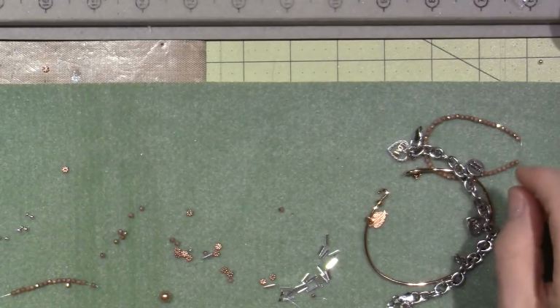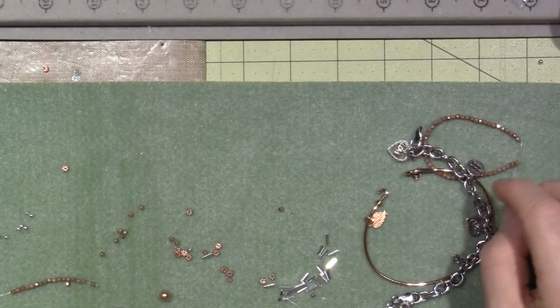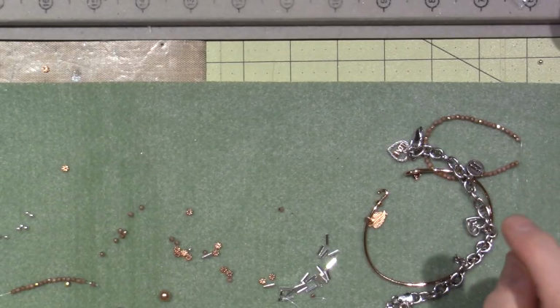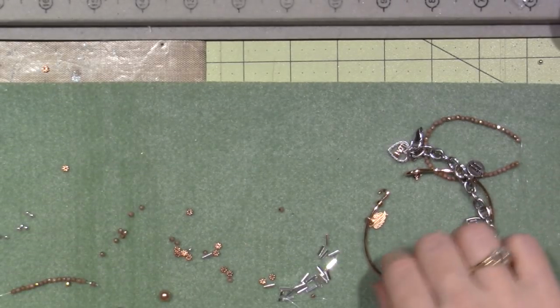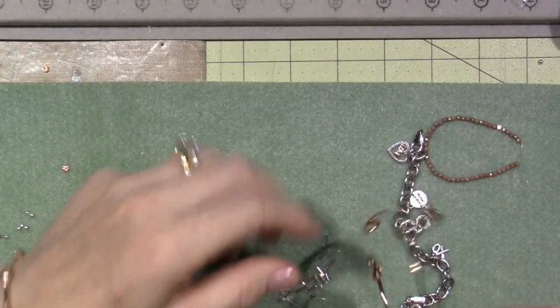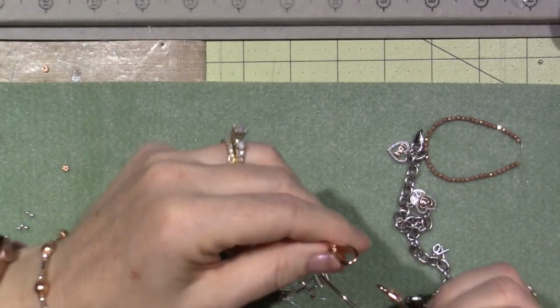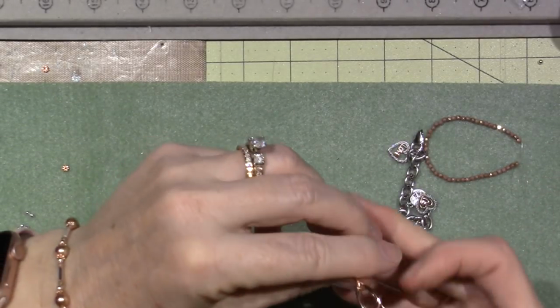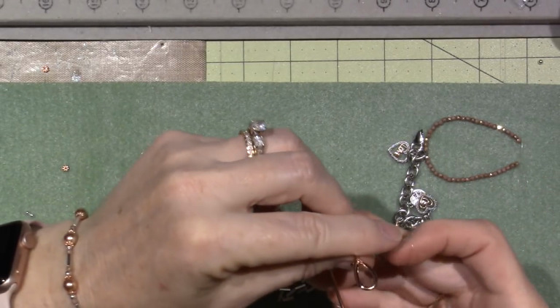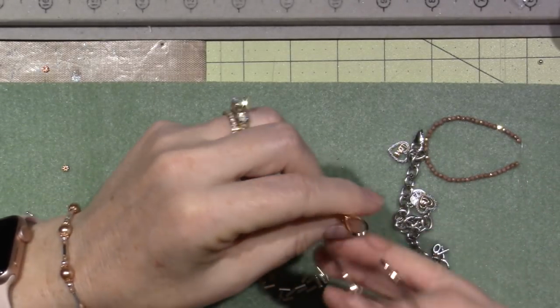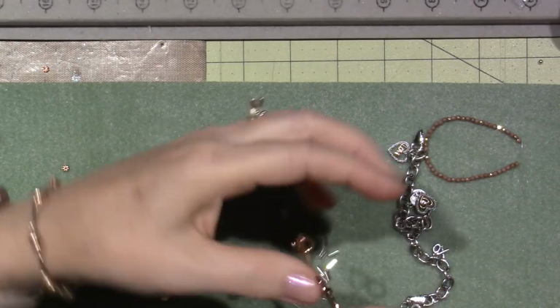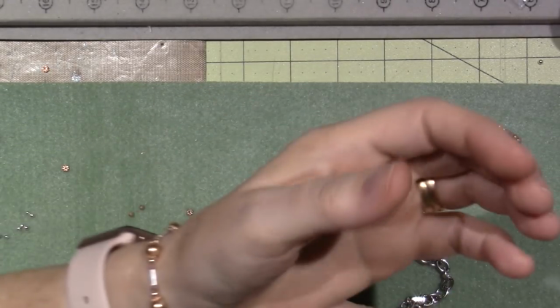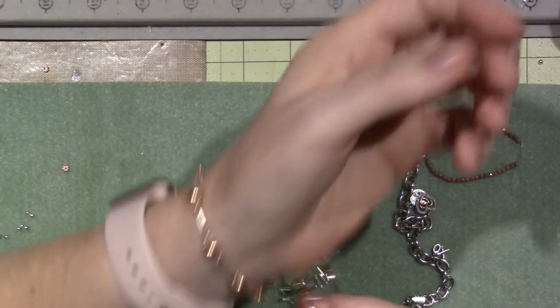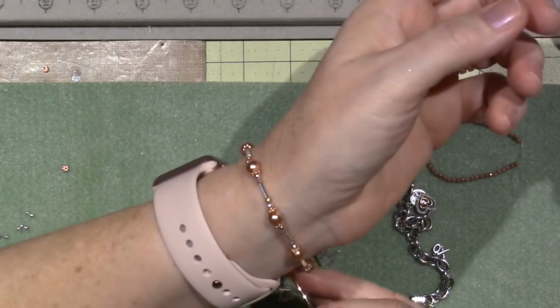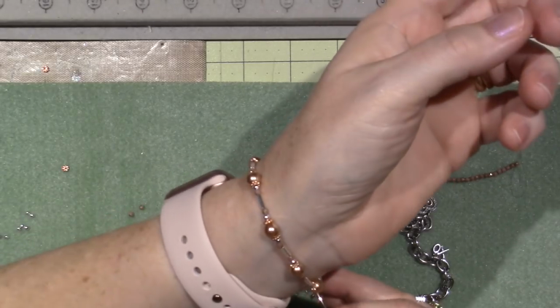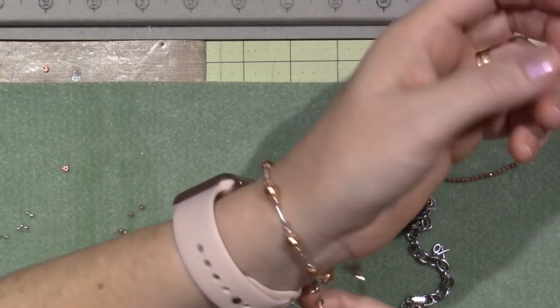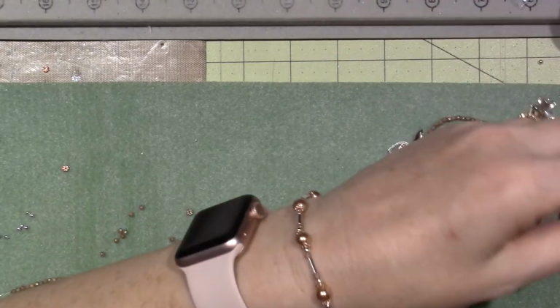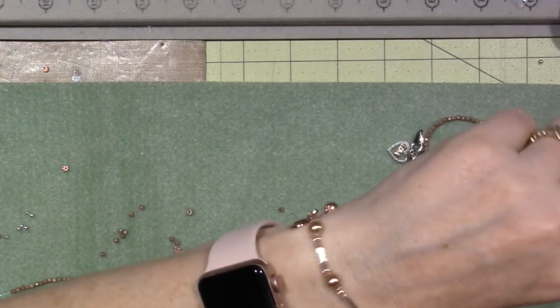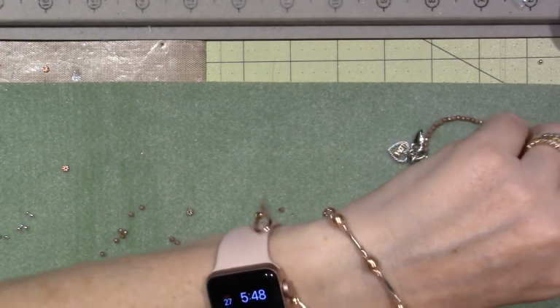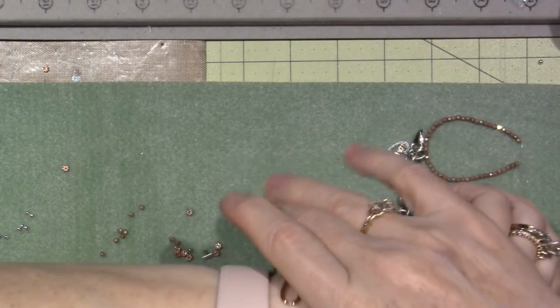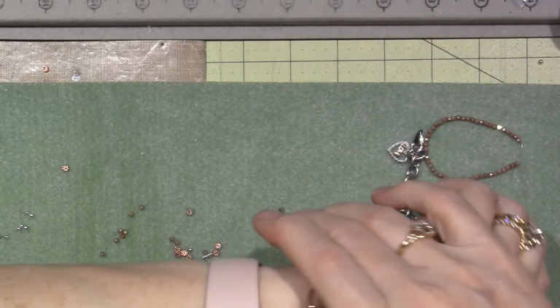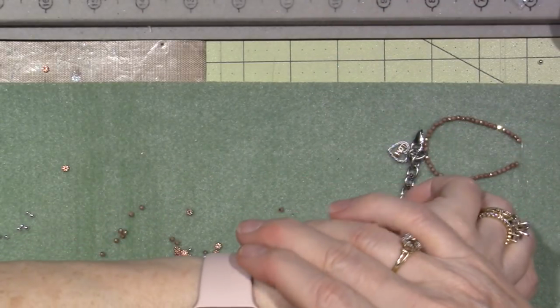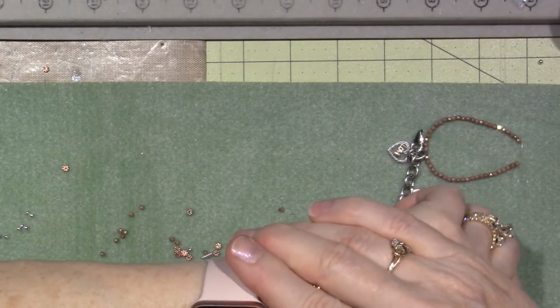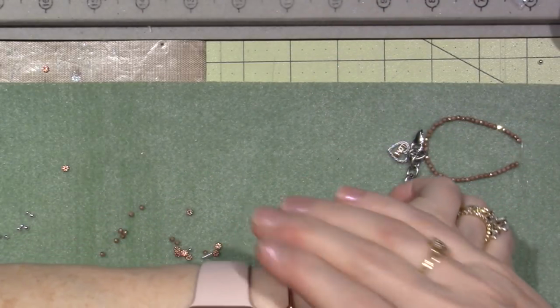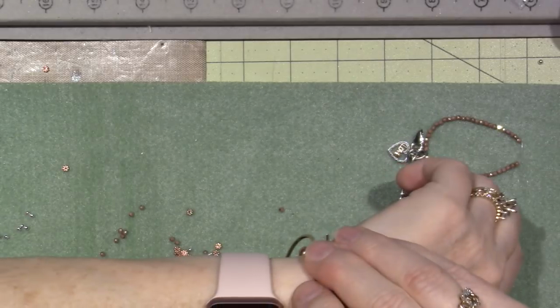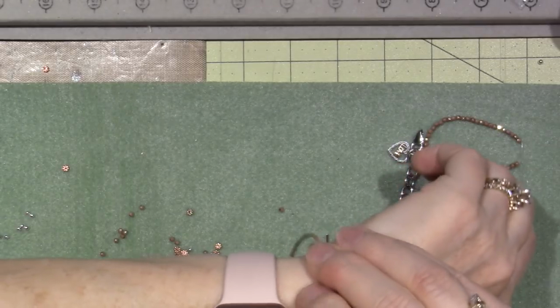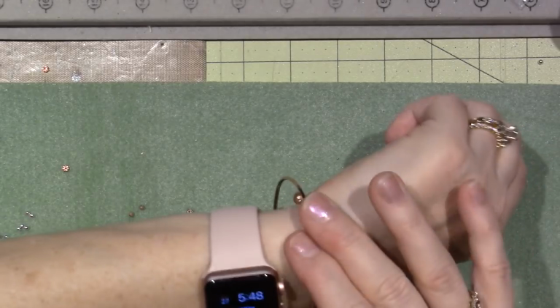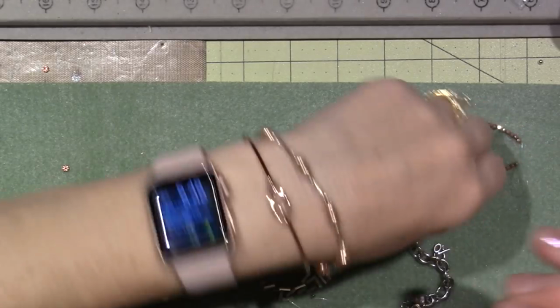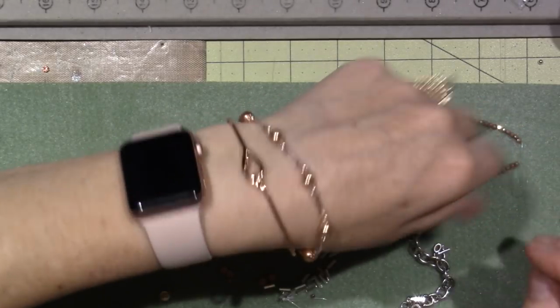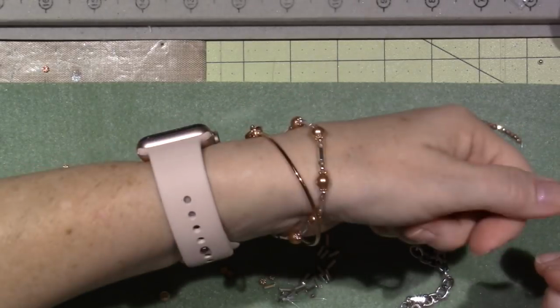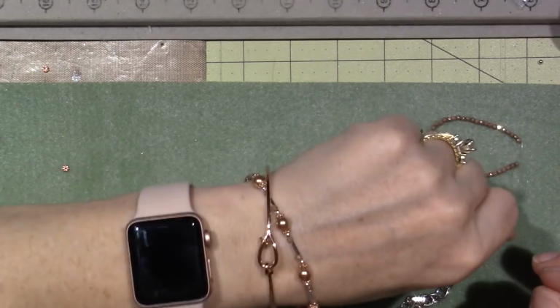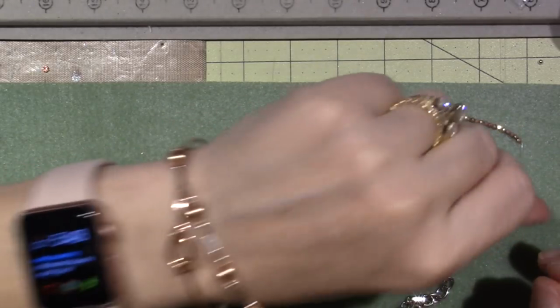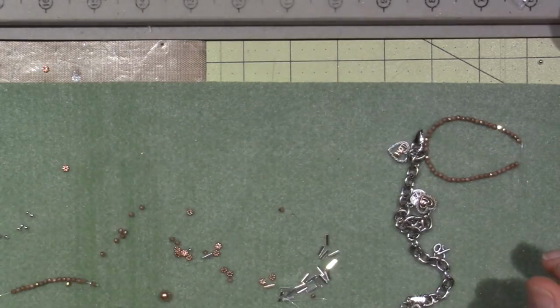I'll put the link for Art Beads in the description box so you can play around and make your own. Thanks for watching!